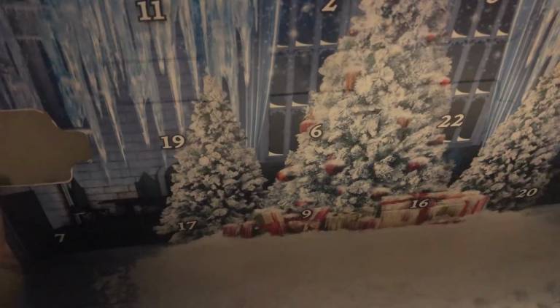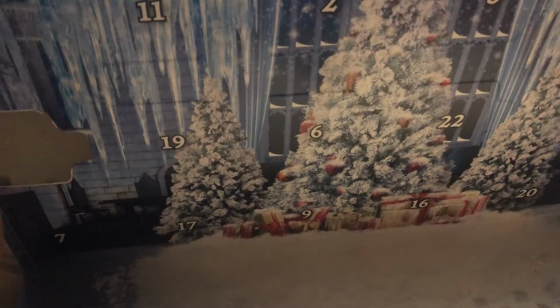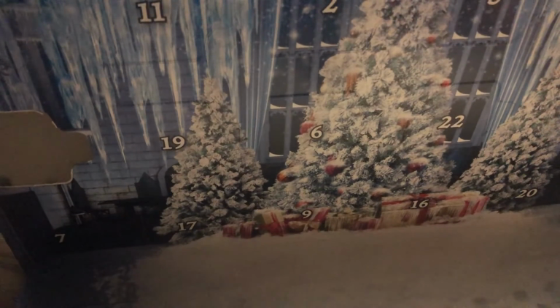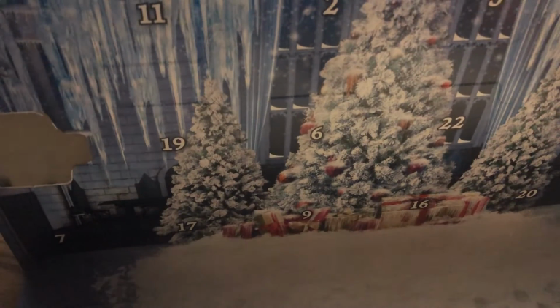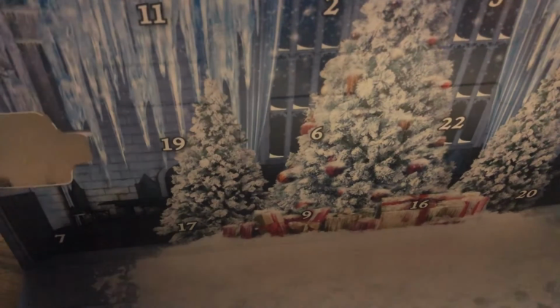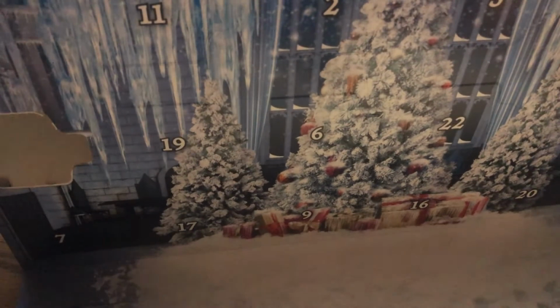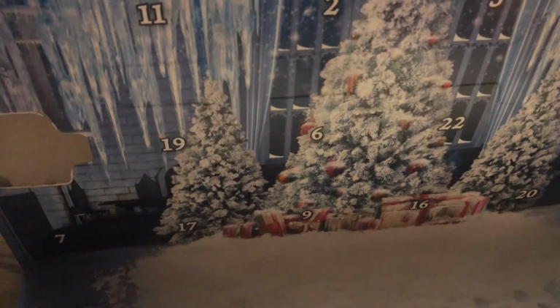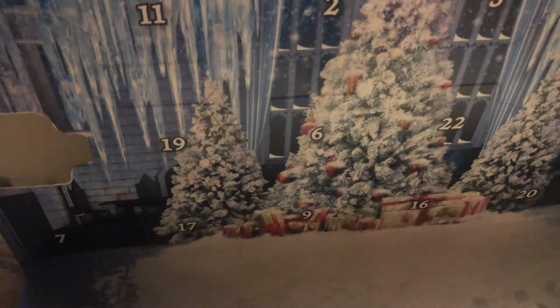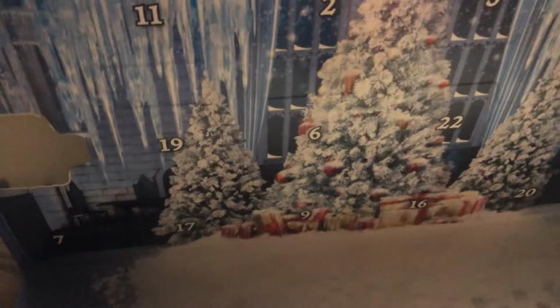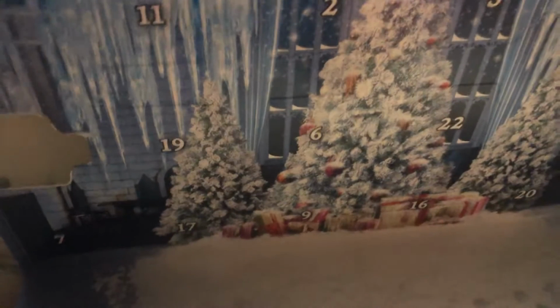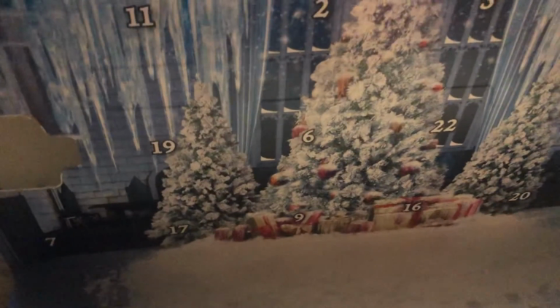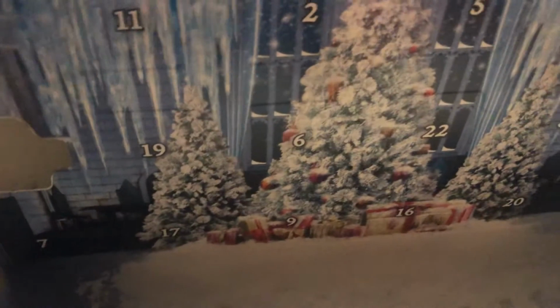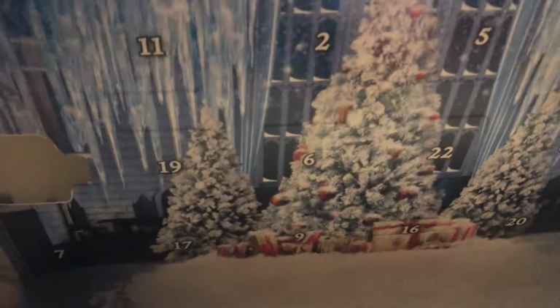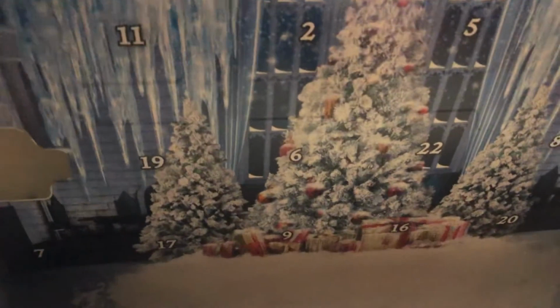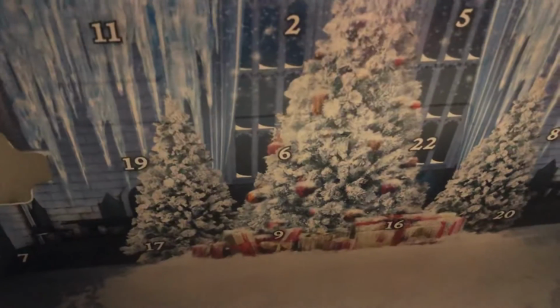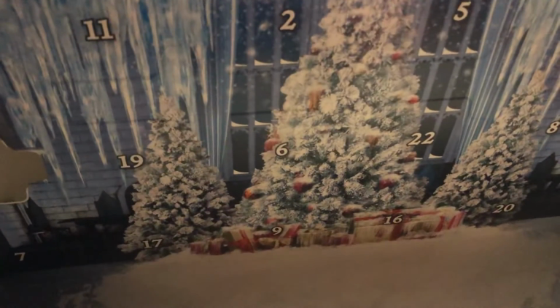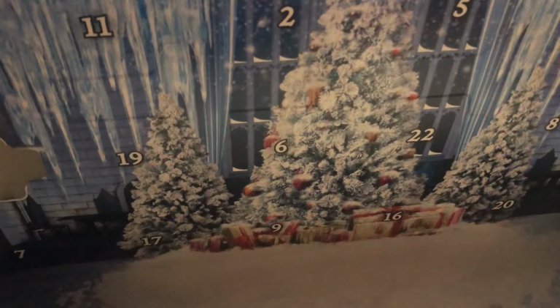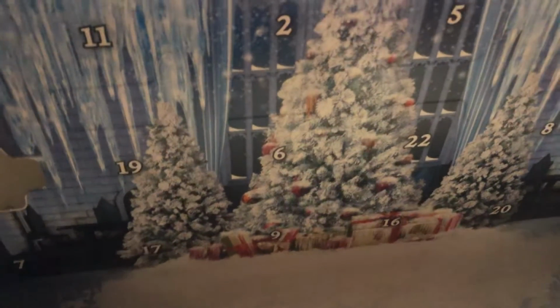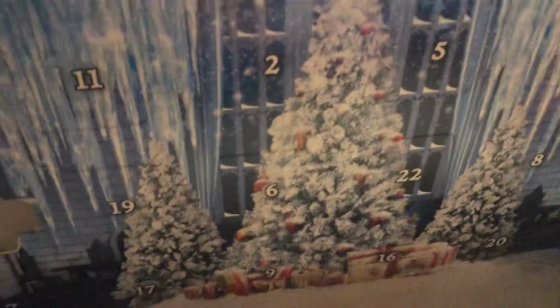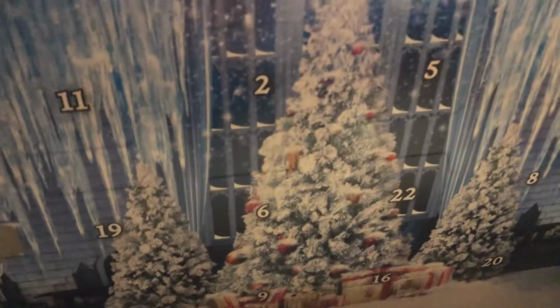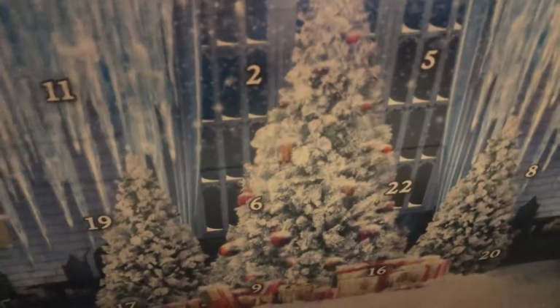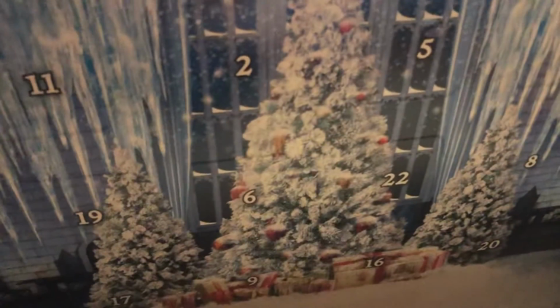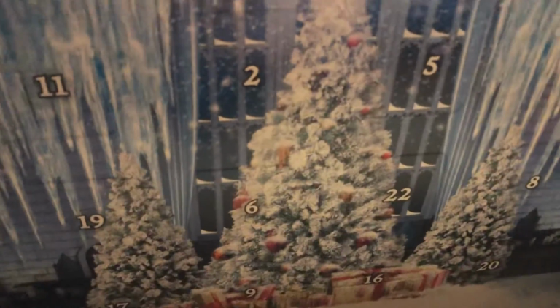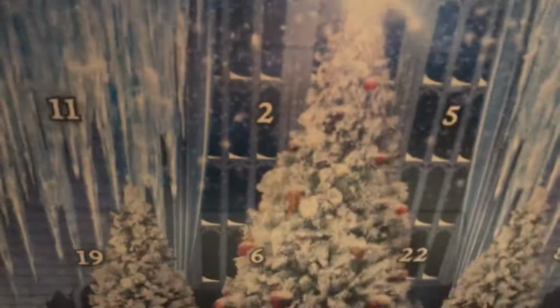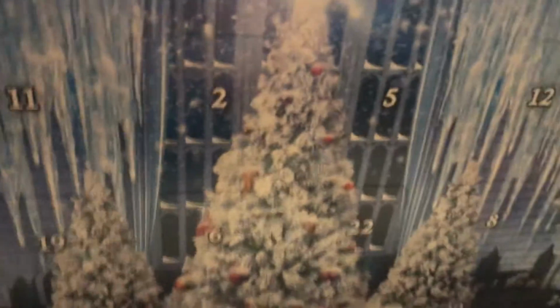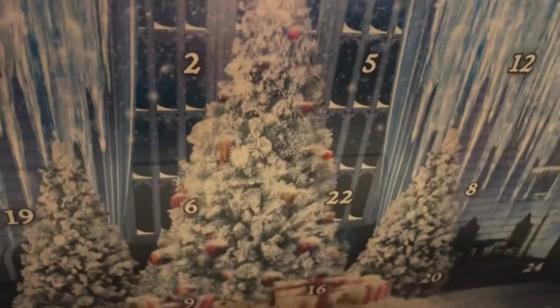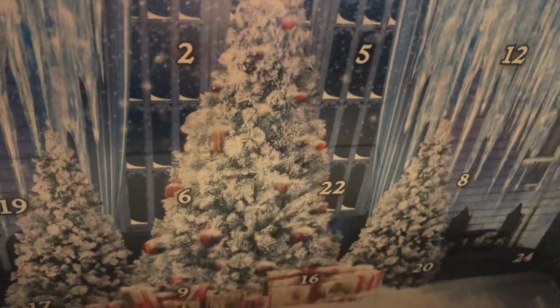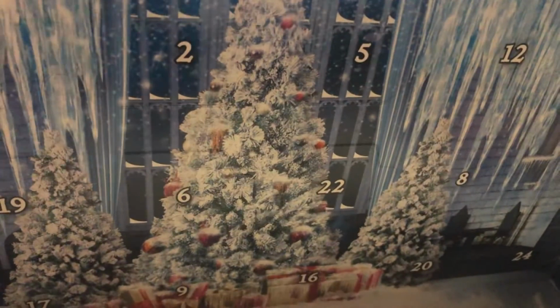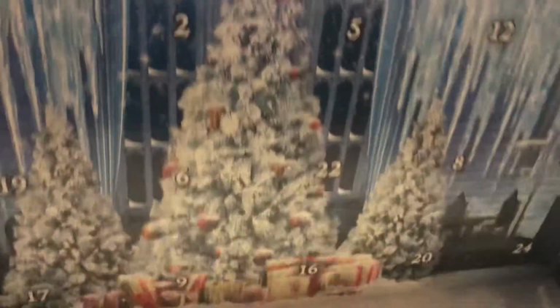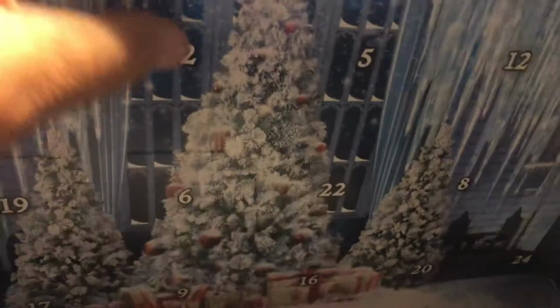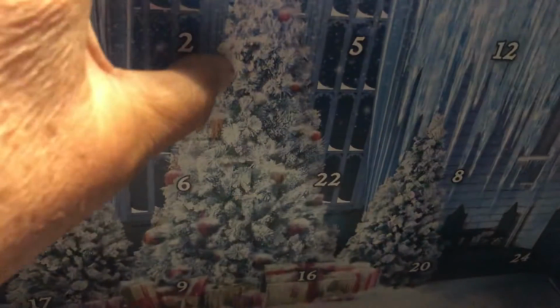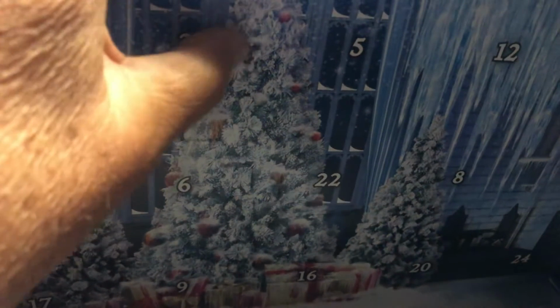Hi folks, Howie here — Howie Cat. It's day two of our Harry Potter Lego Advent calendar. I know it's a Christmas thing and we're not doing it at Christmas, but so what? It's fun. That's my motto.